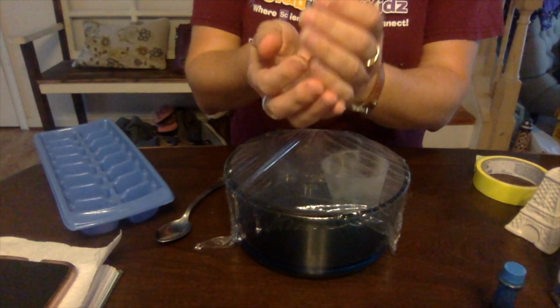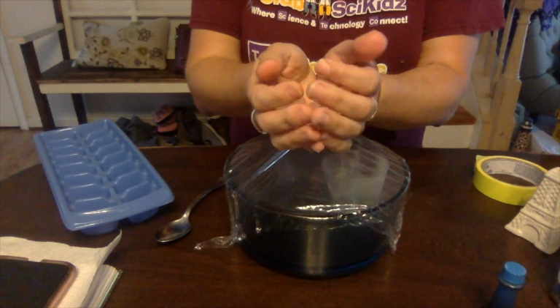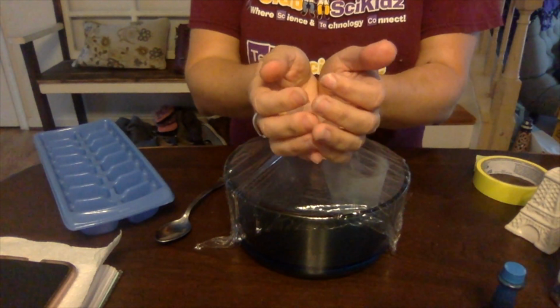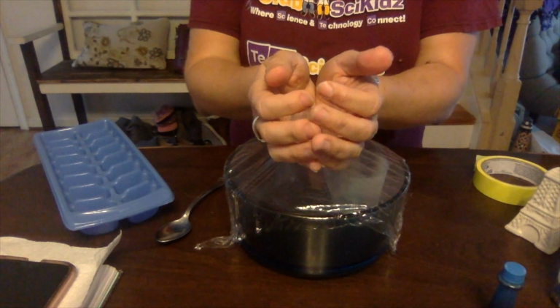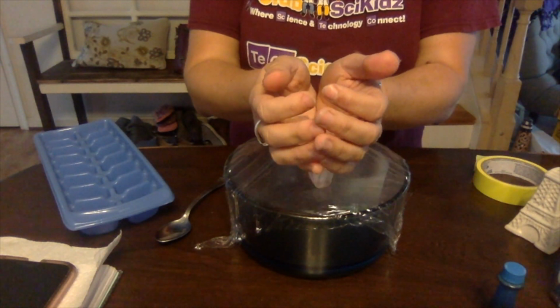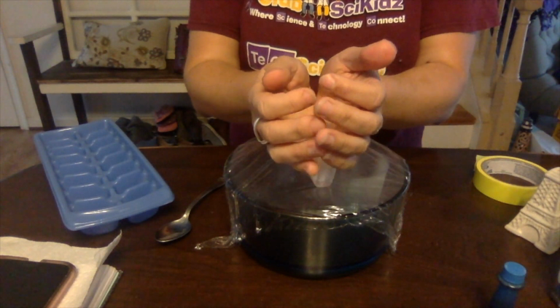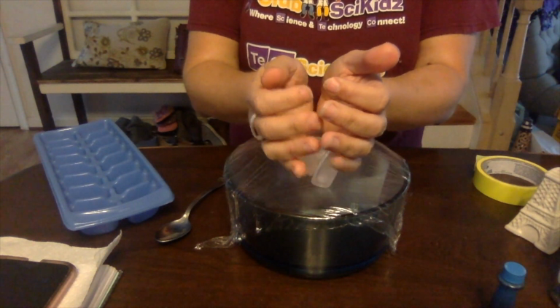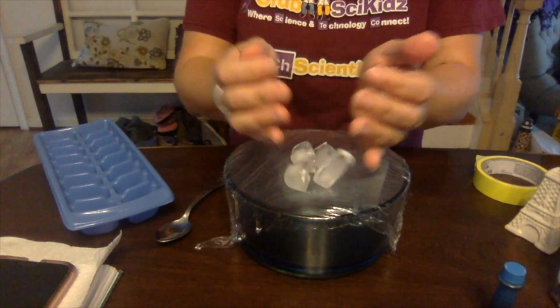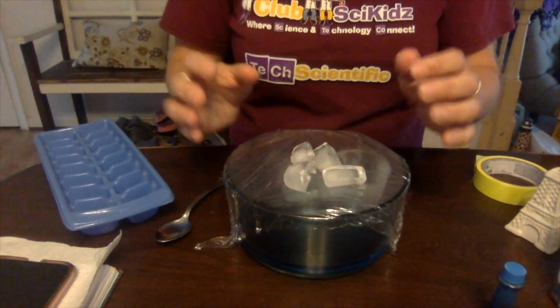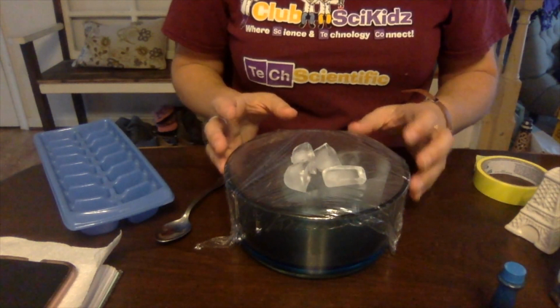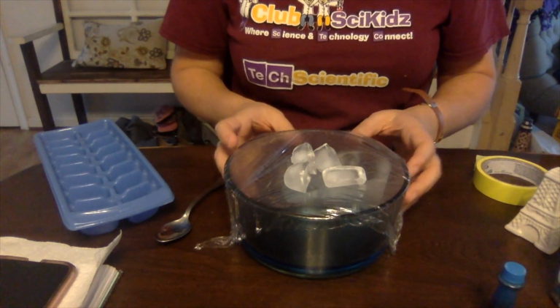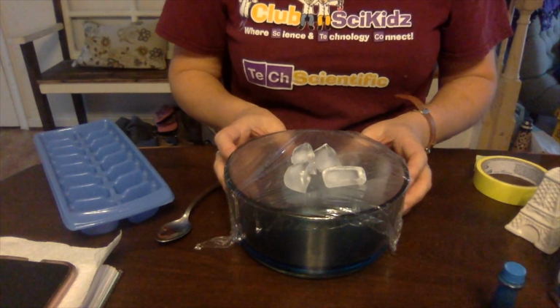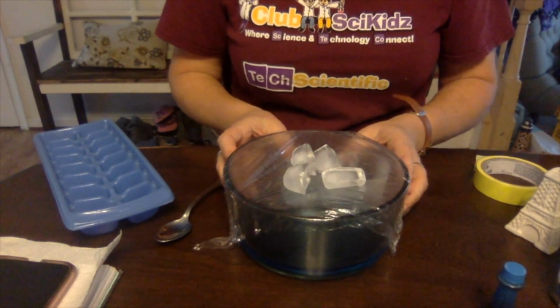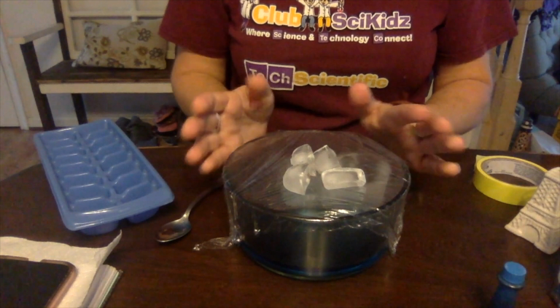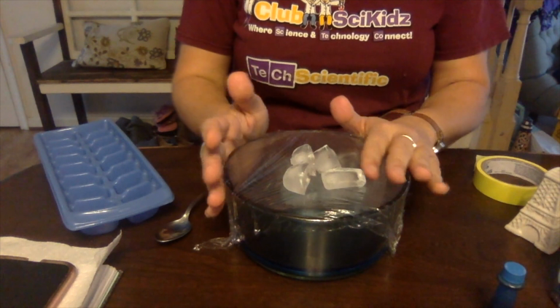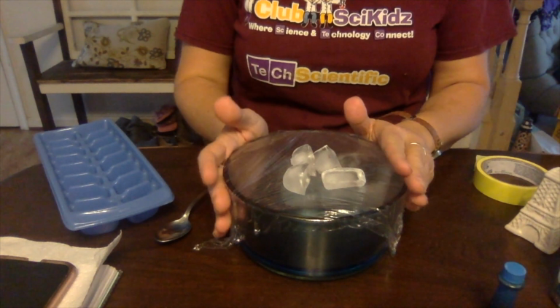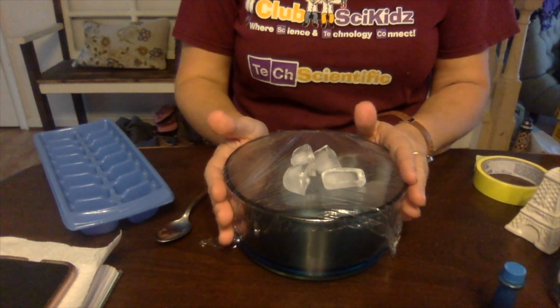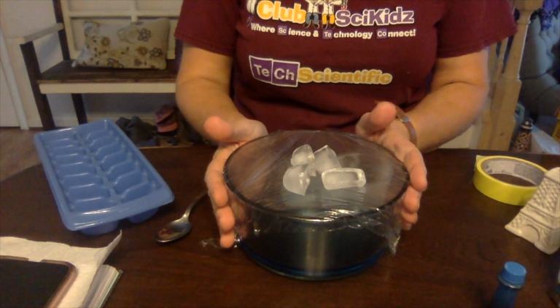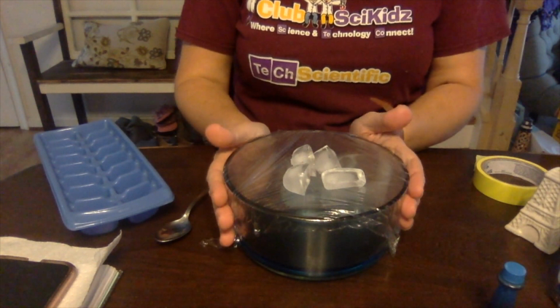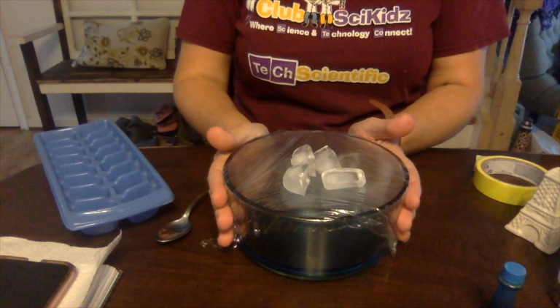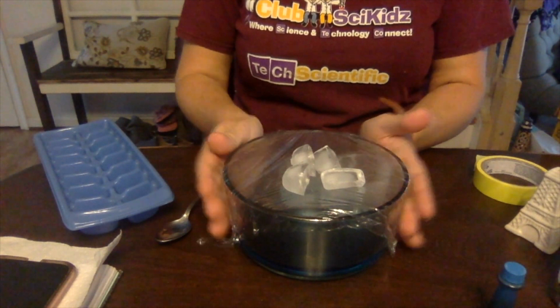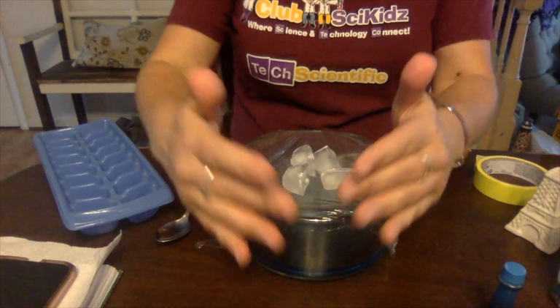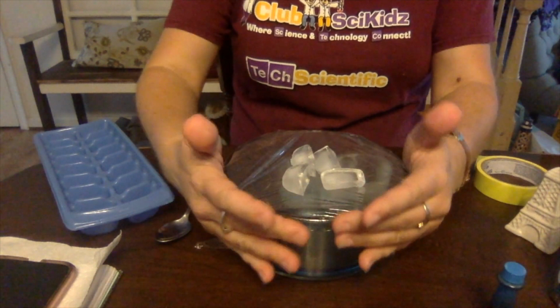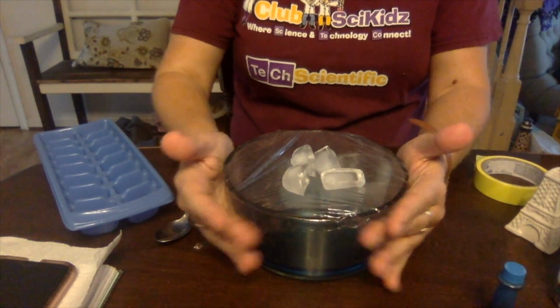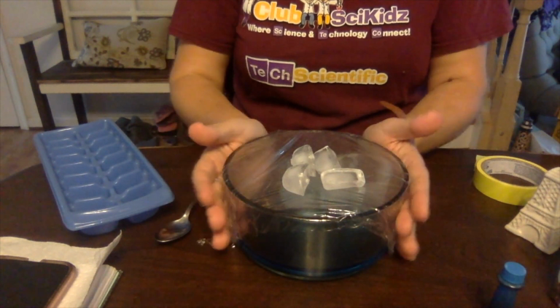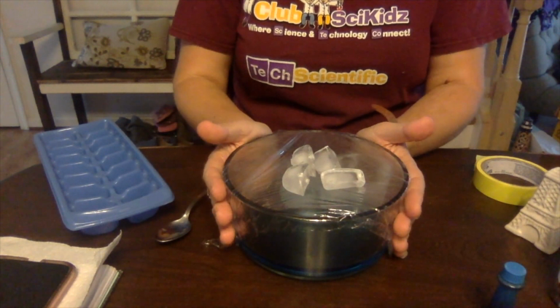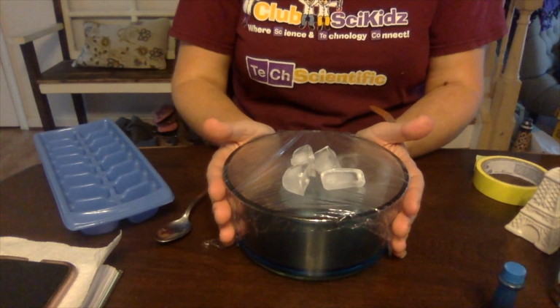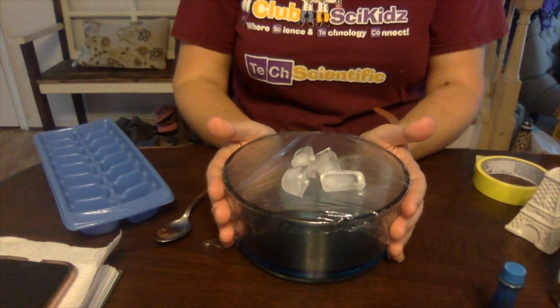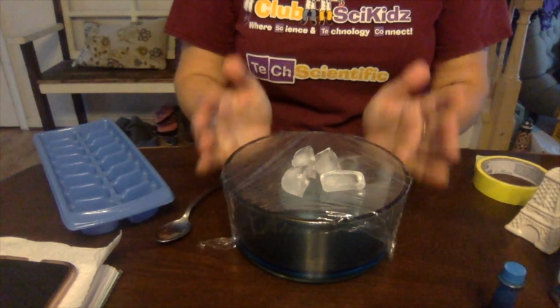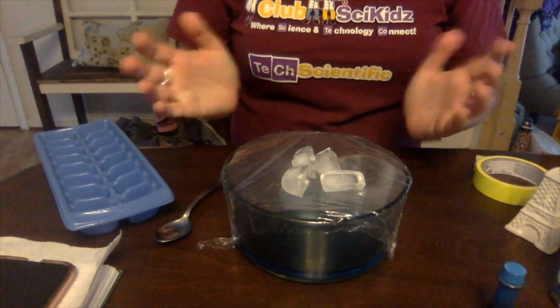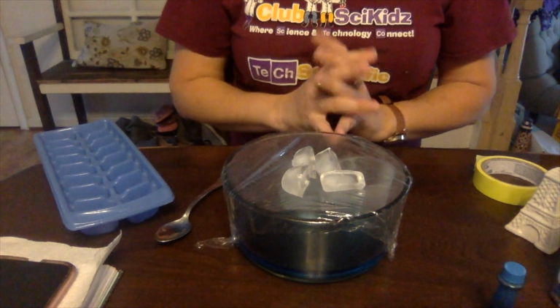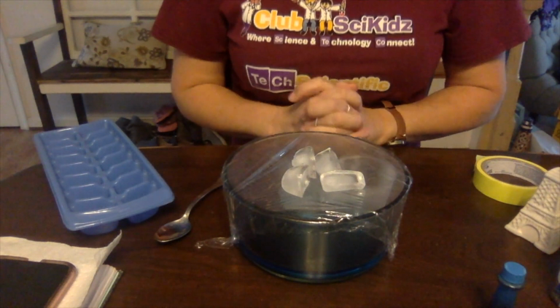We're going to put a couple of ice cubes on the top. As you do that, you want to make sure that your plastic wrap stays in place. Your model is now set up.